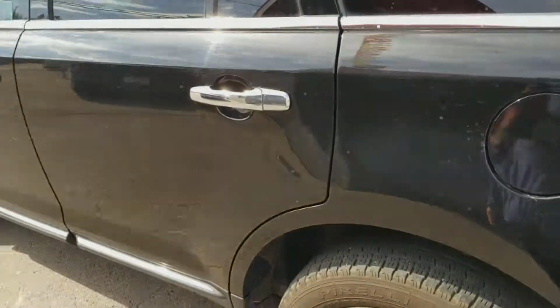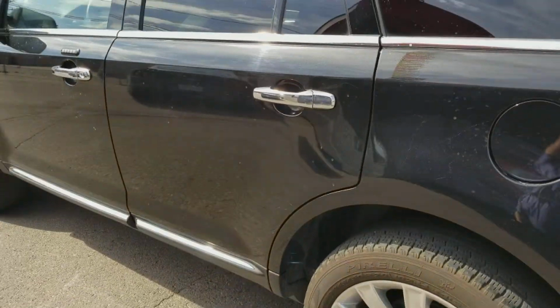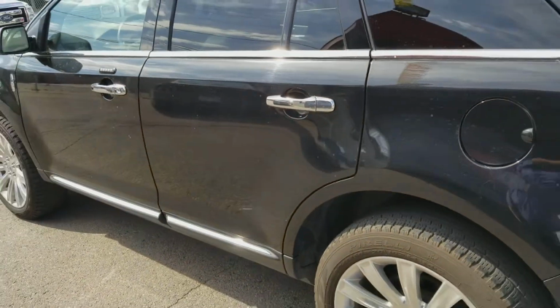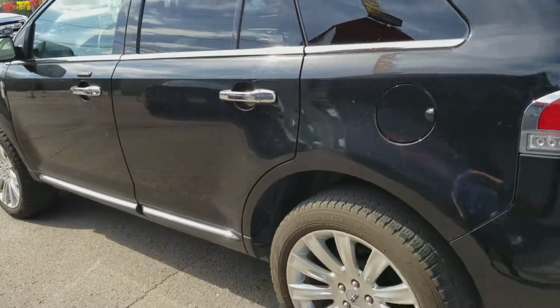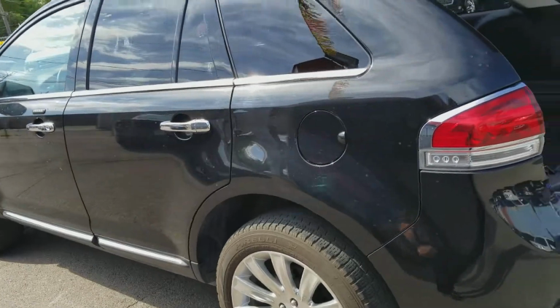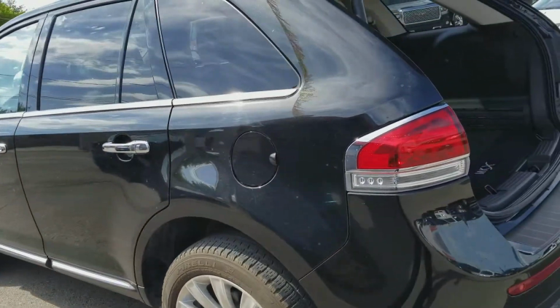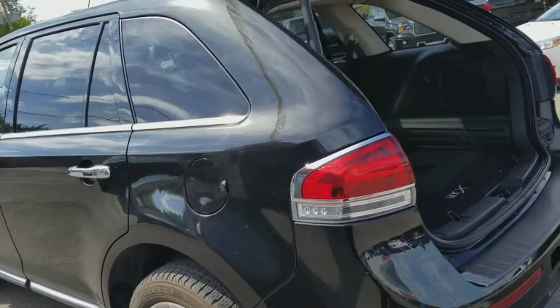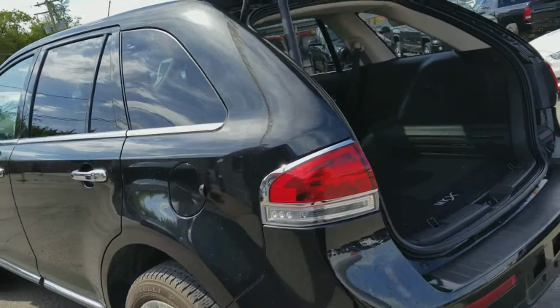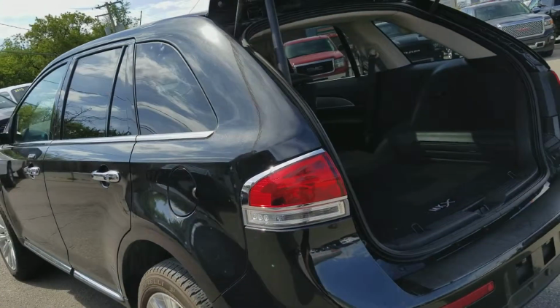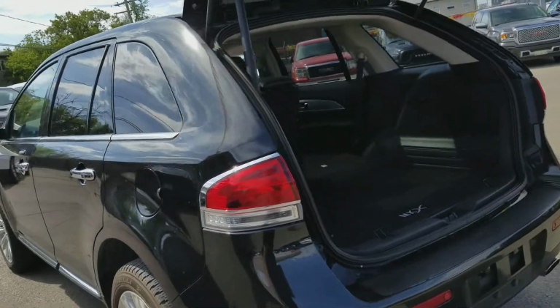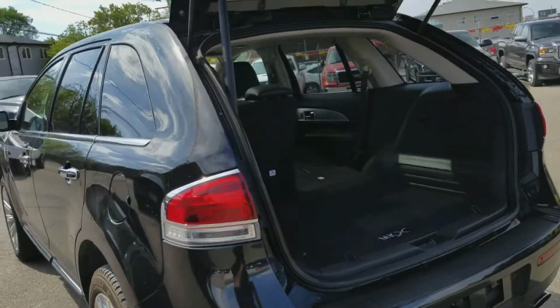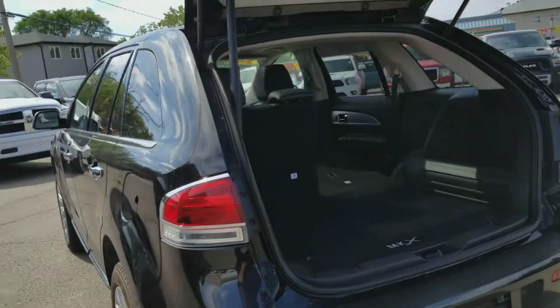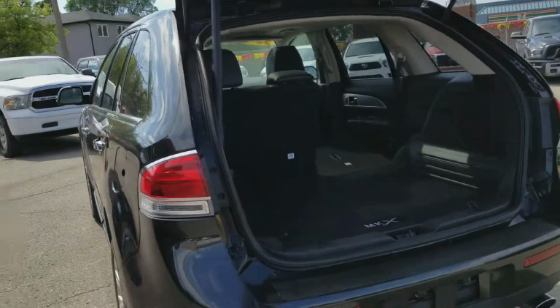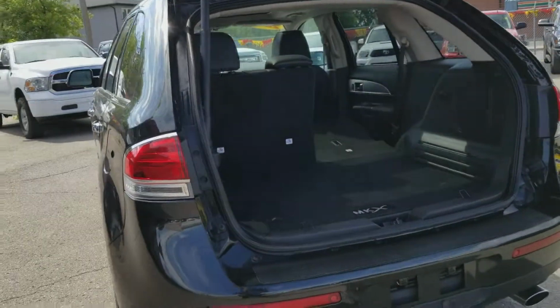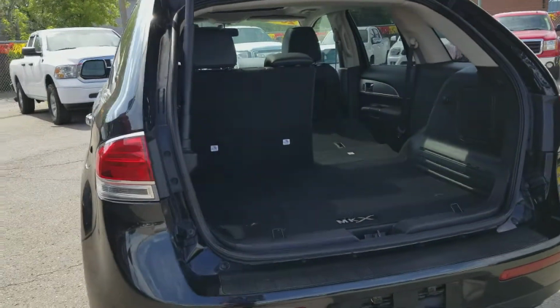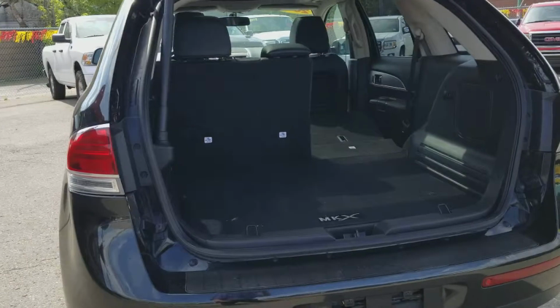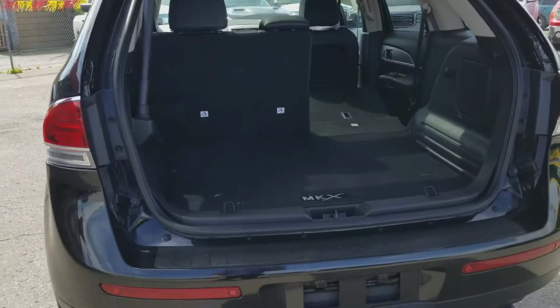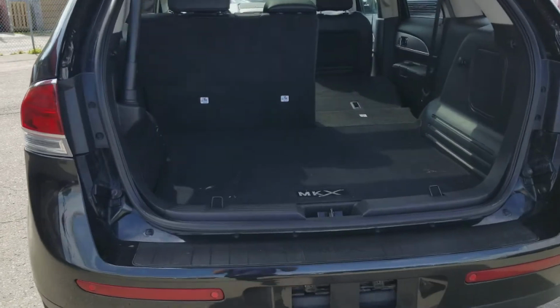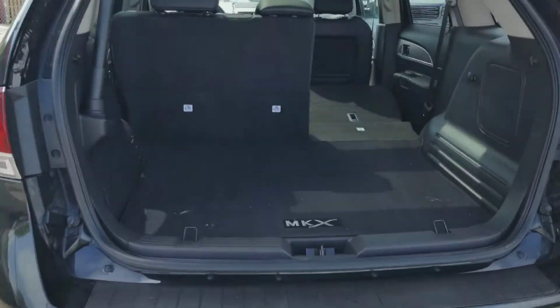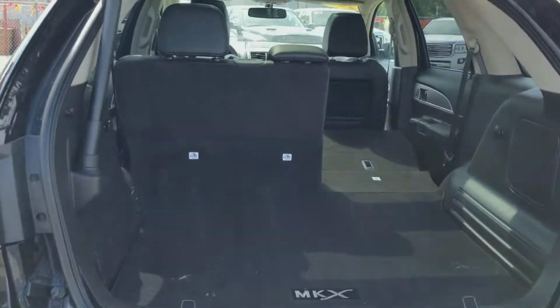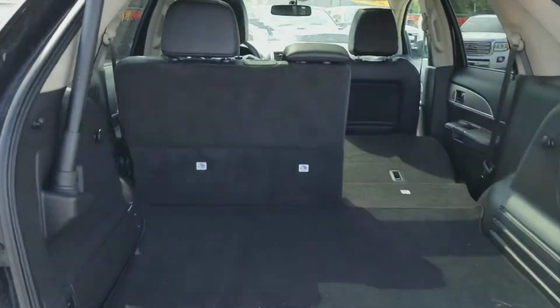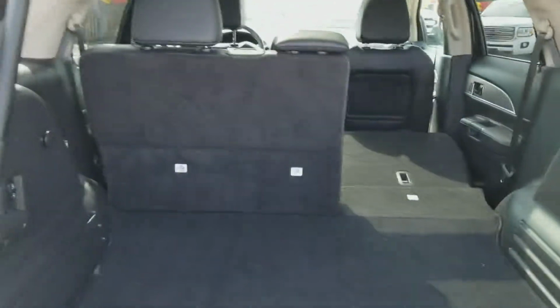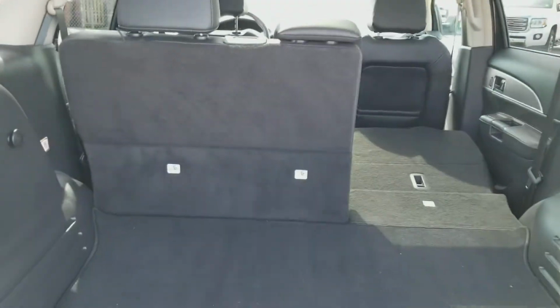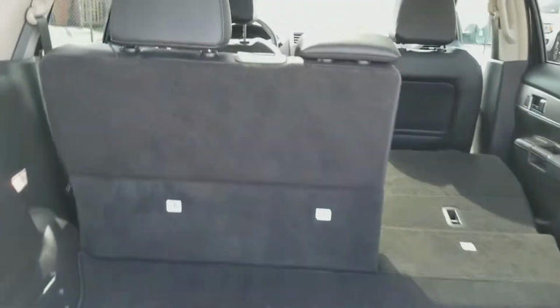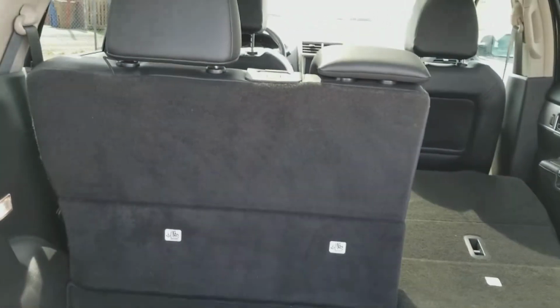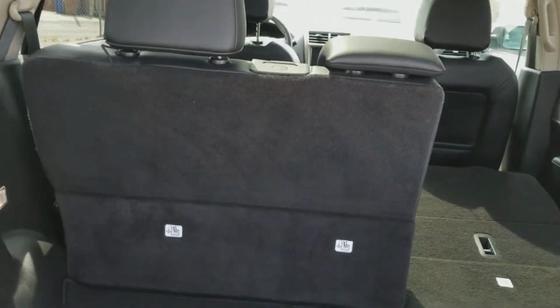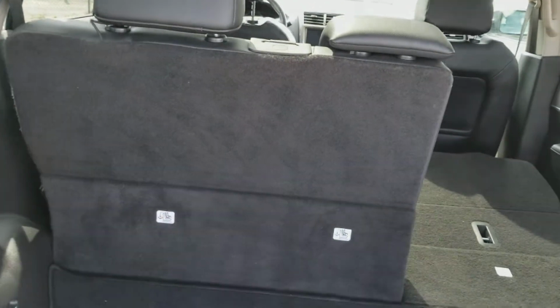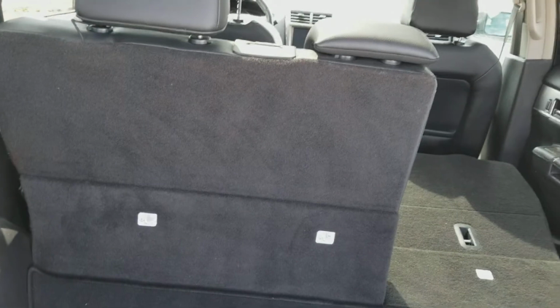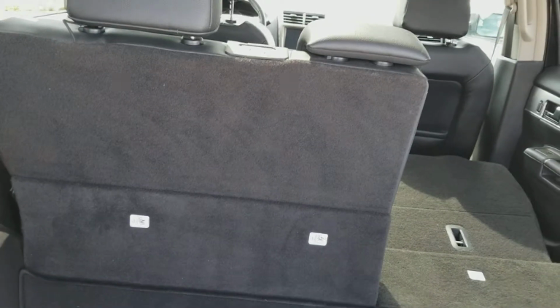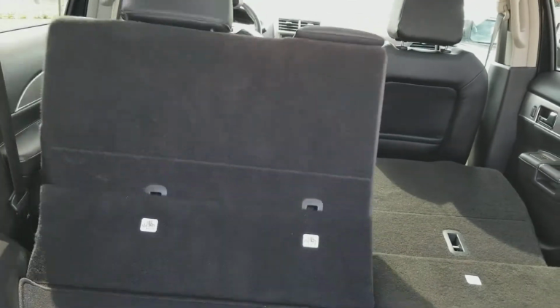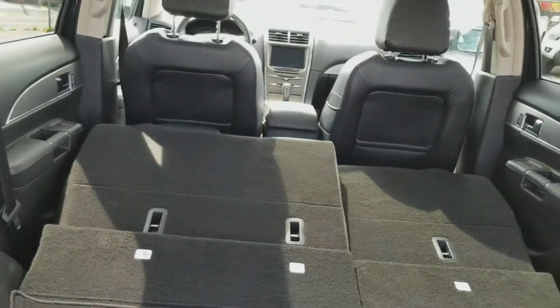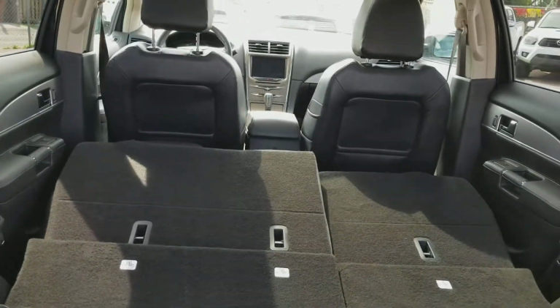Coming around to the rear of the vehicle, you do have your full backup sensors and camera. On the back side here you can see how absolutely large and spacious this is. You also have your full power seats going down.